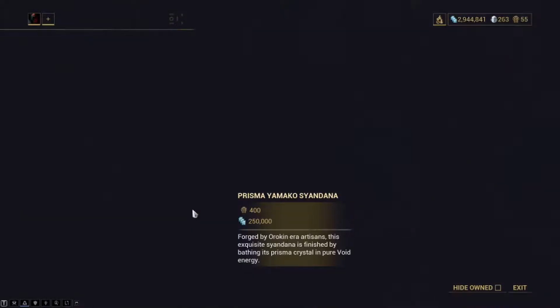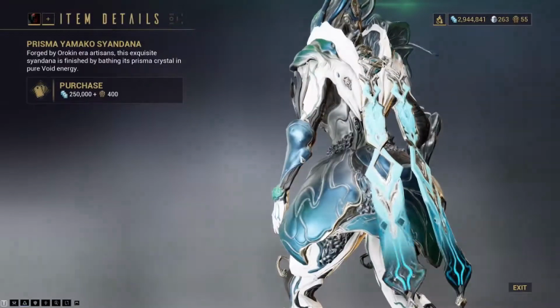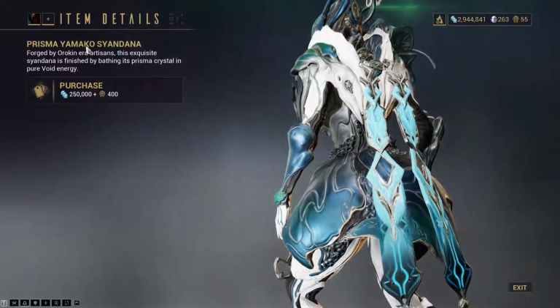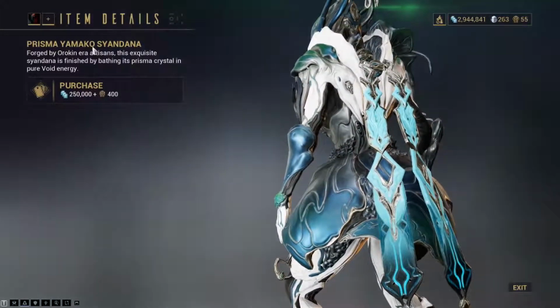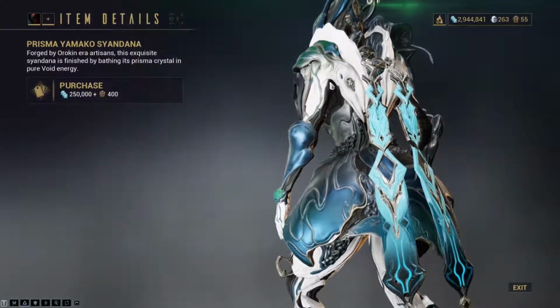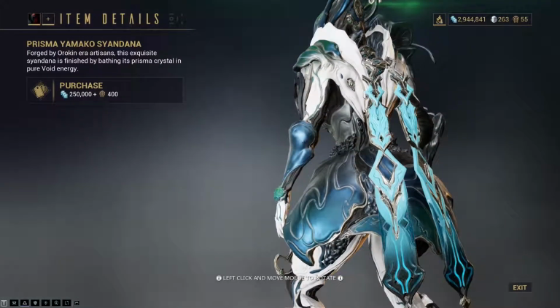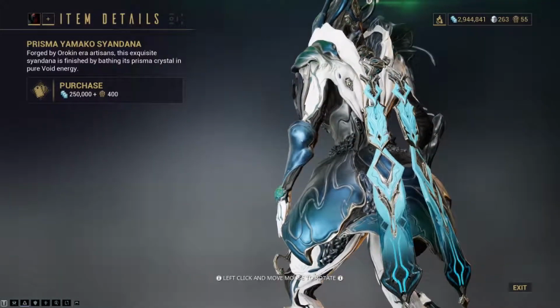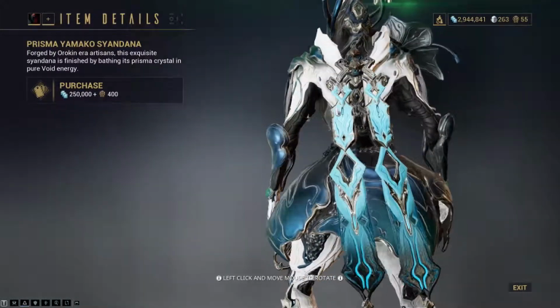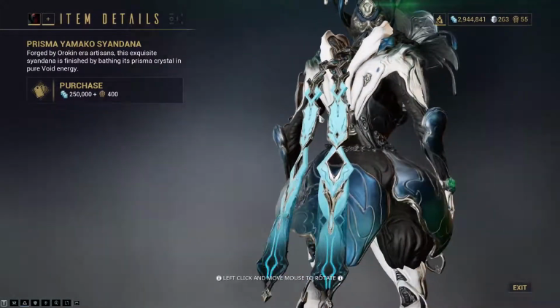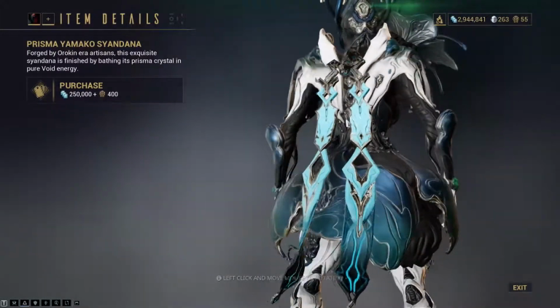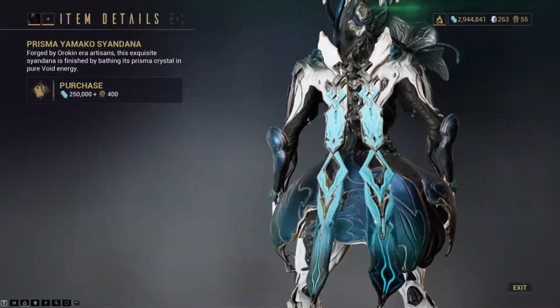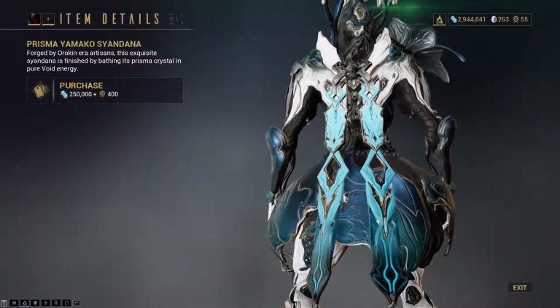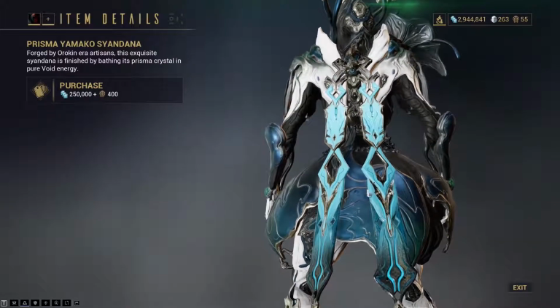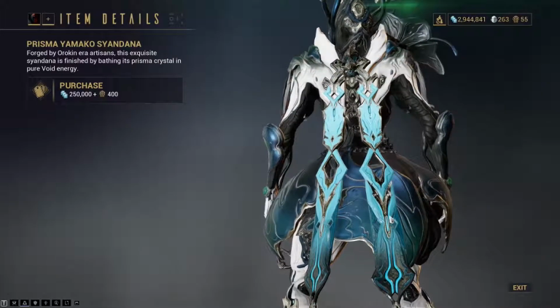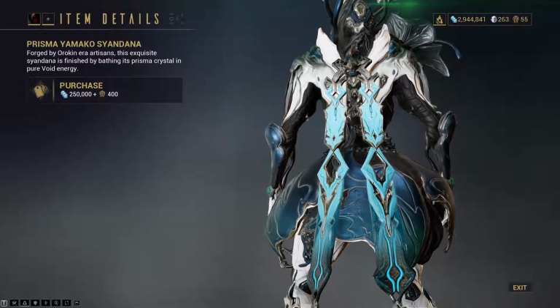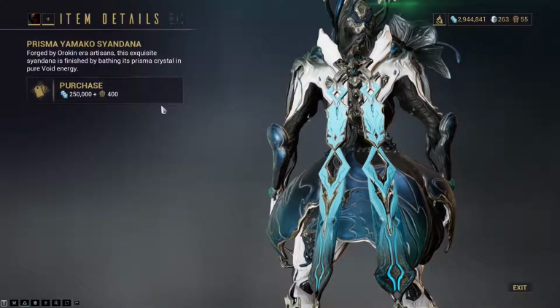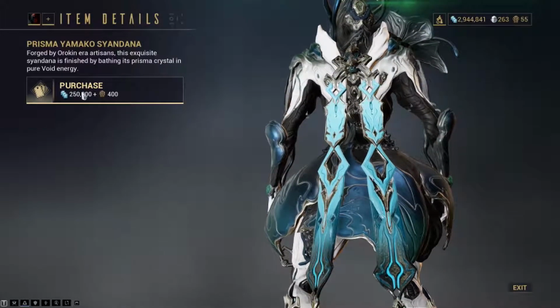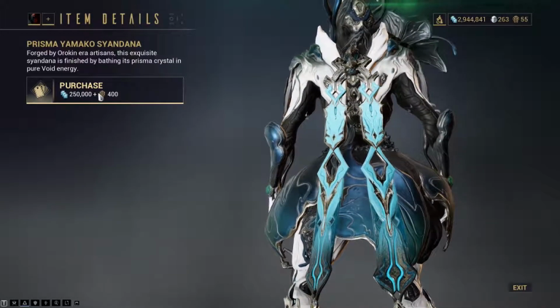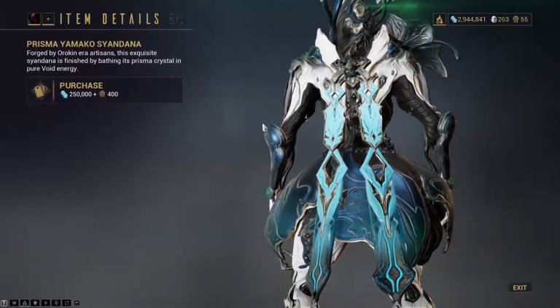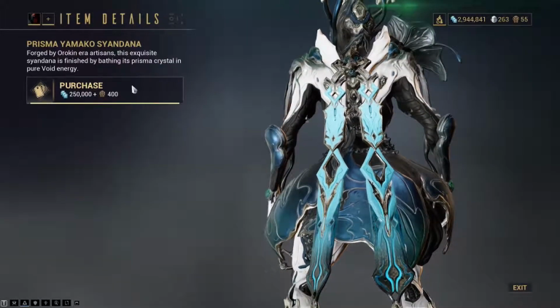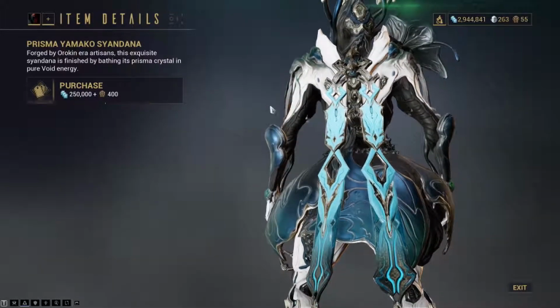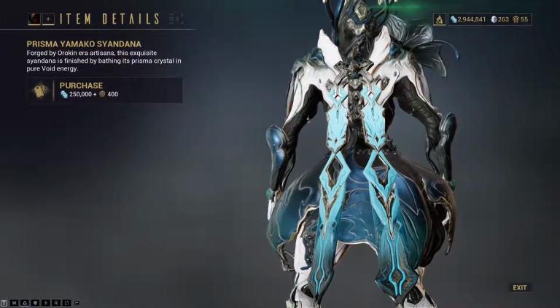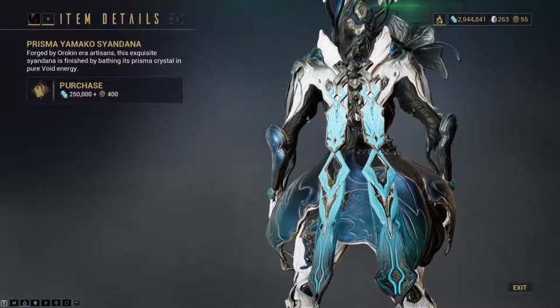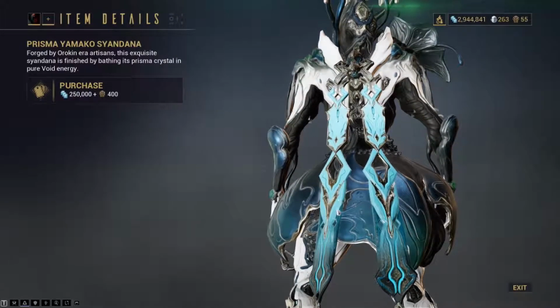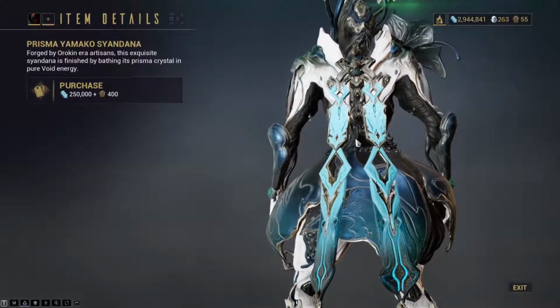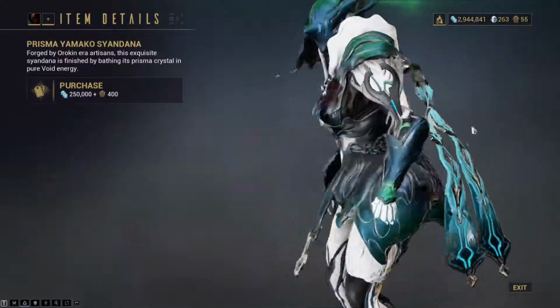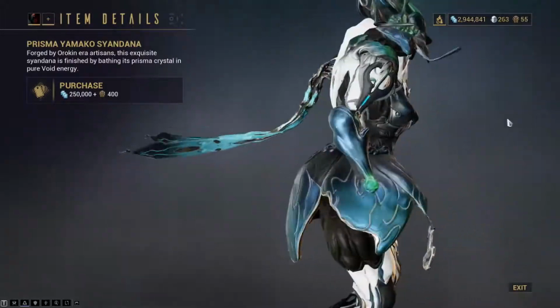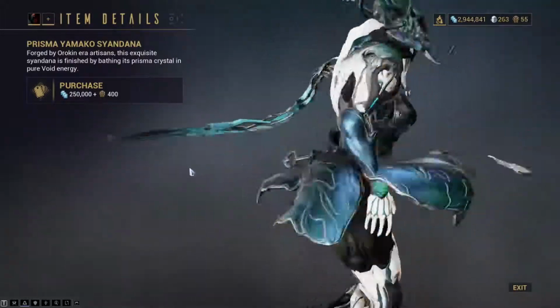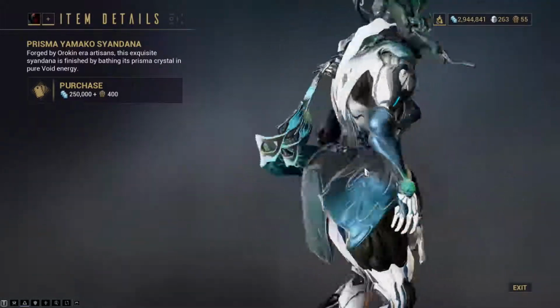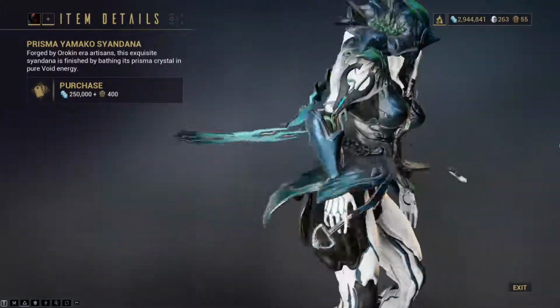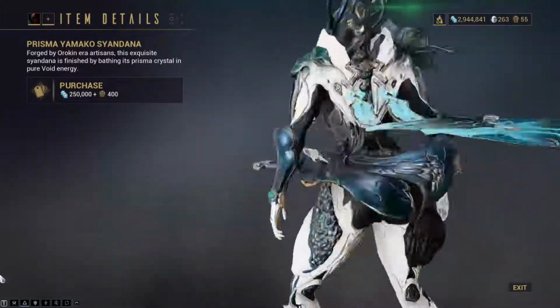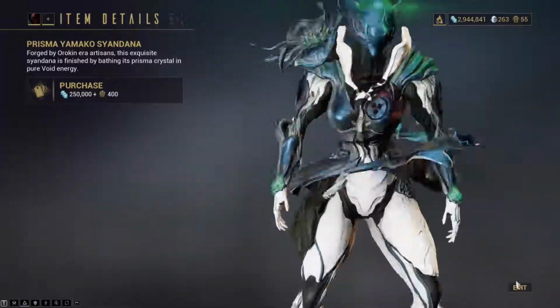Then we have the Prisma Yamako Syandana. I don't think I have the regular one of this. But I don't have the ducats, so sadly I can't get it. It's a nice one, but I have a lot of syandanas so I'm not getting this one.